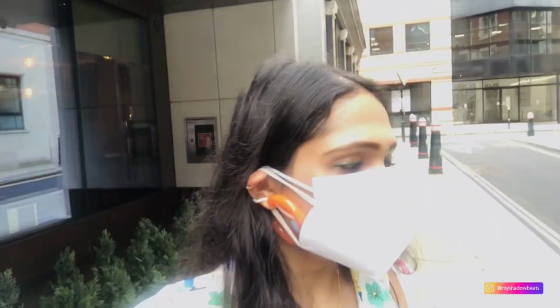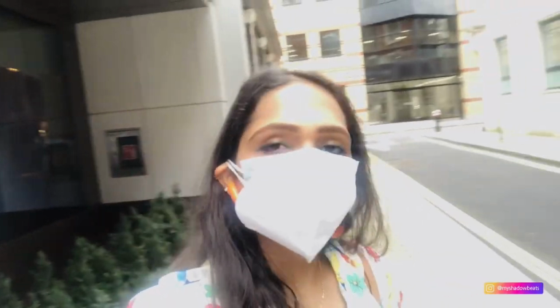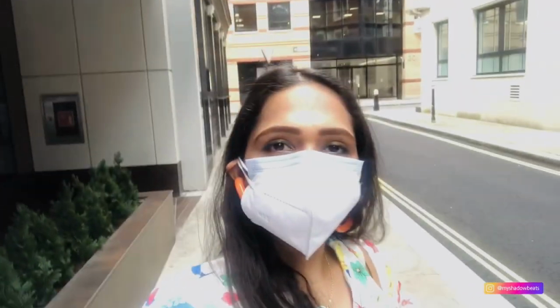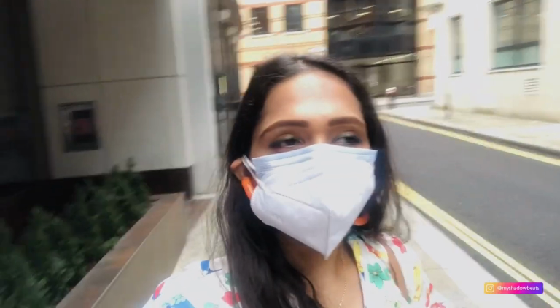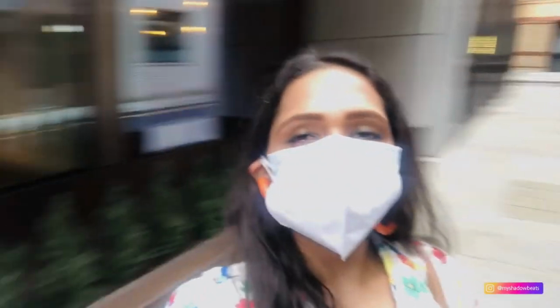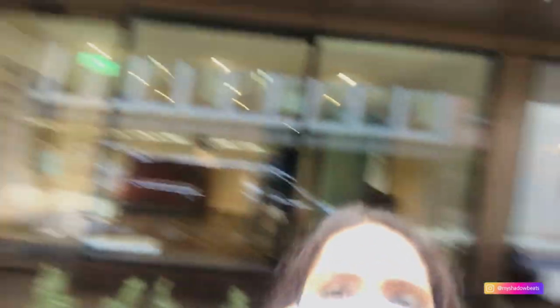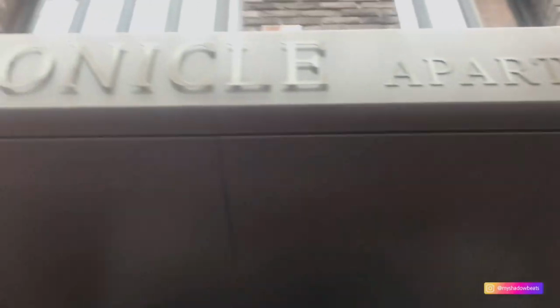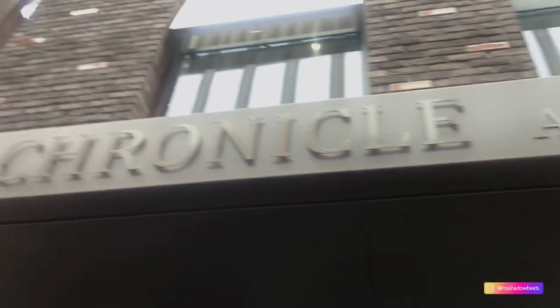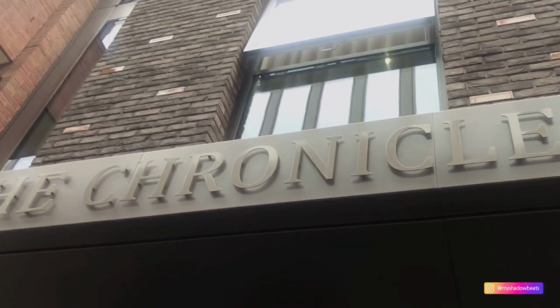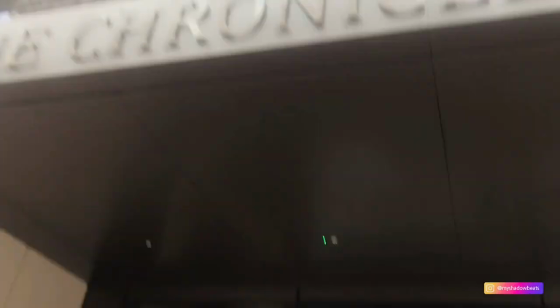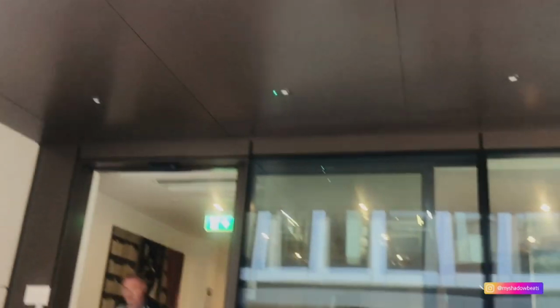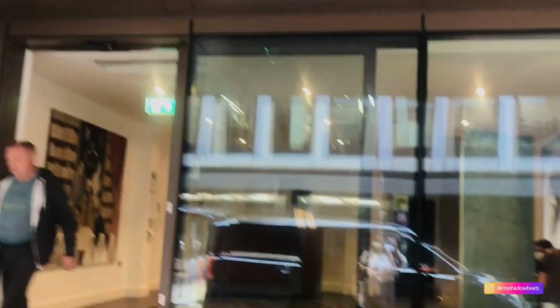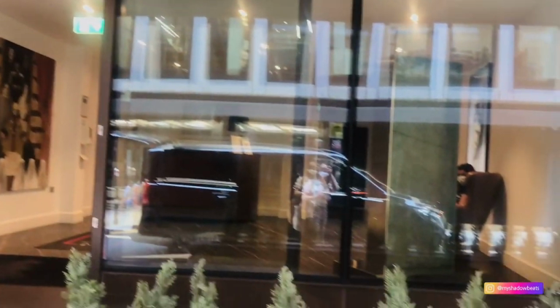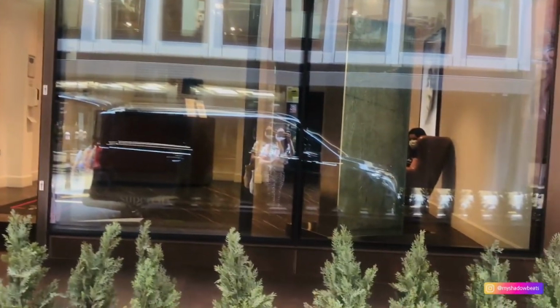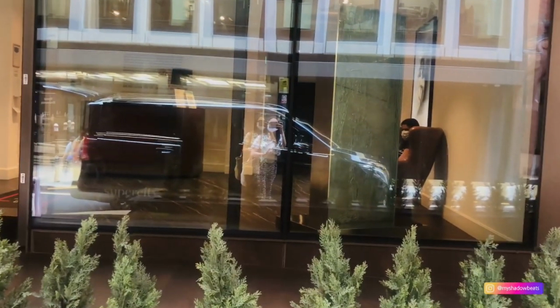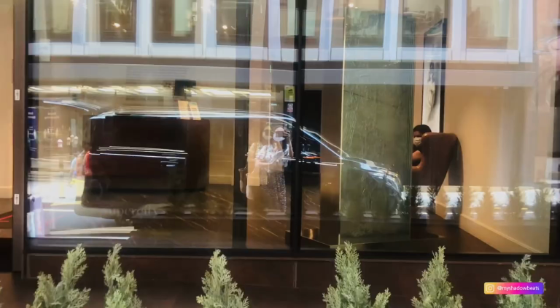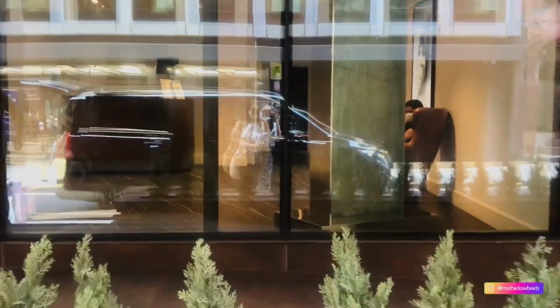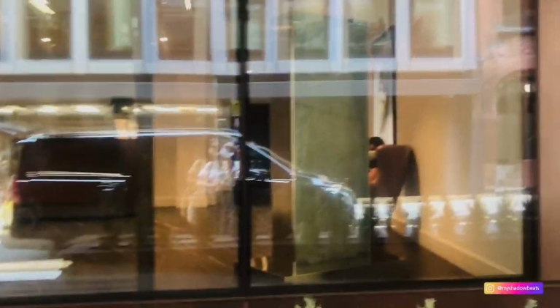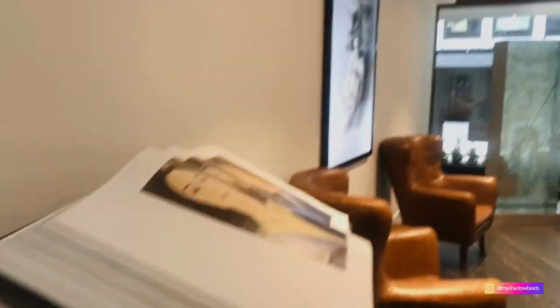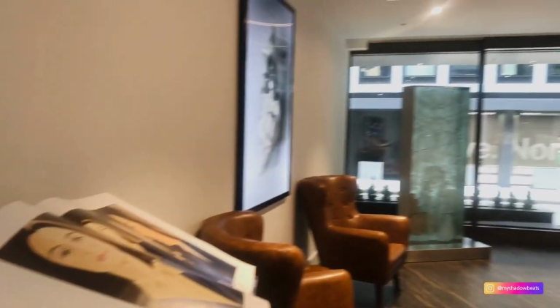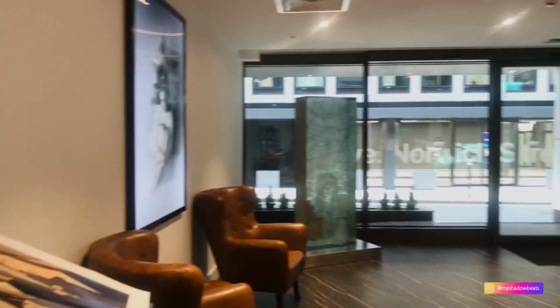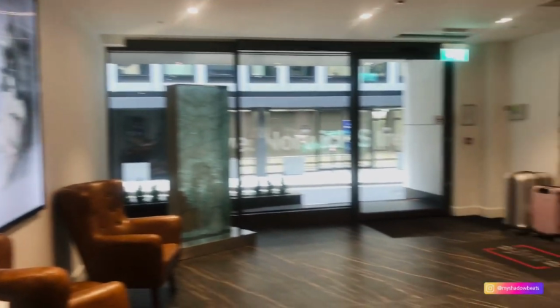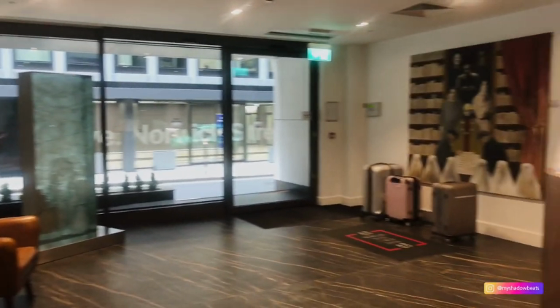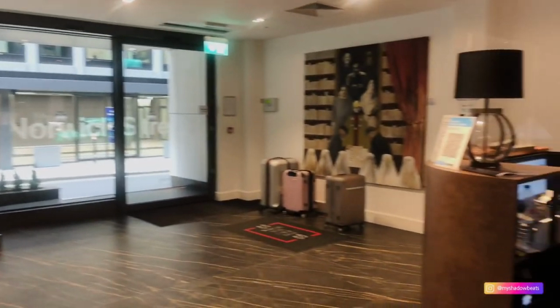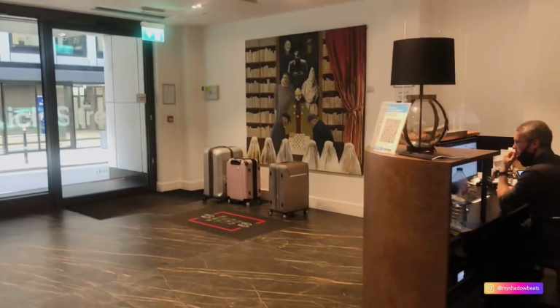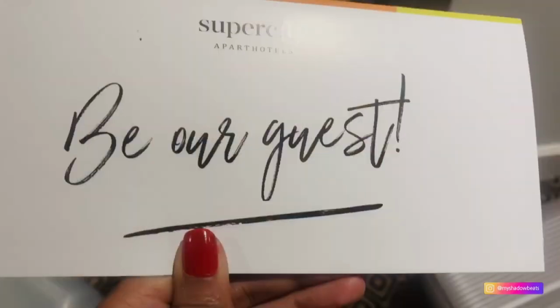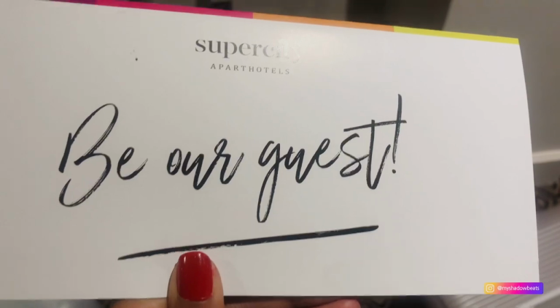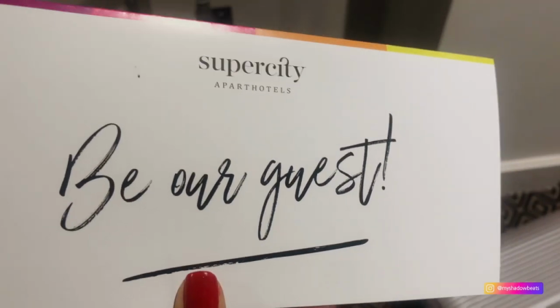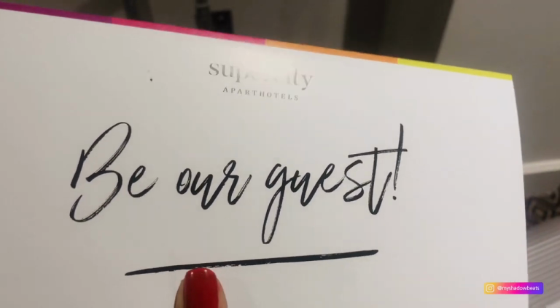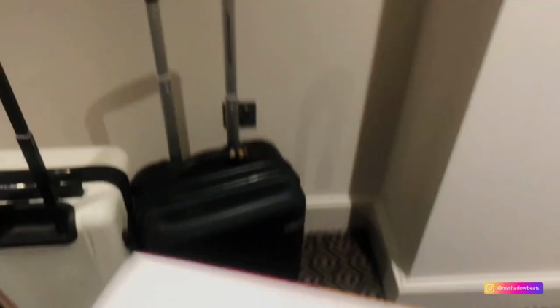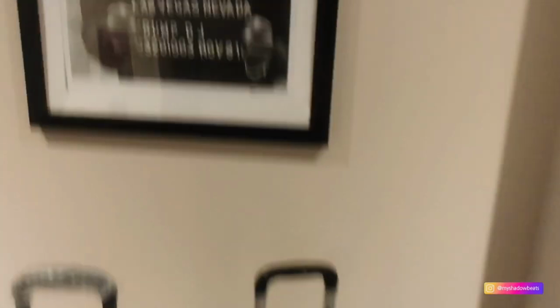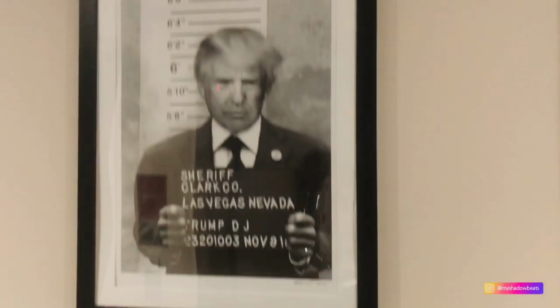I have reached the Chronicle Apartments. This service apartment is in Novick Street, which is at central London. And this is the reception. And who is standing for welcome? The Trump!